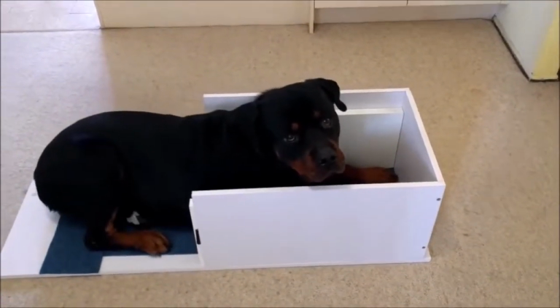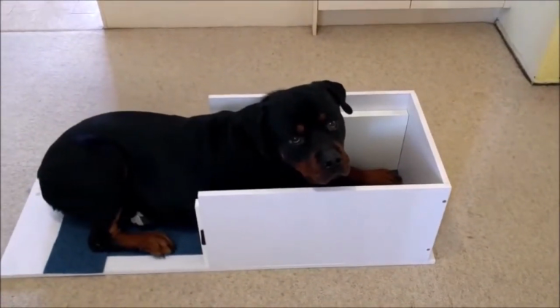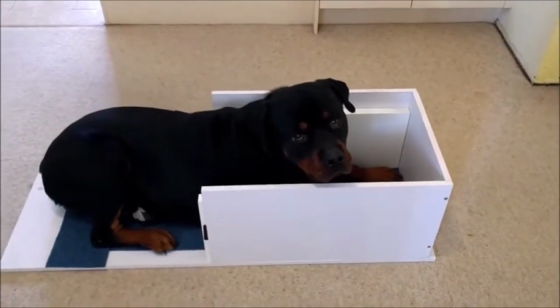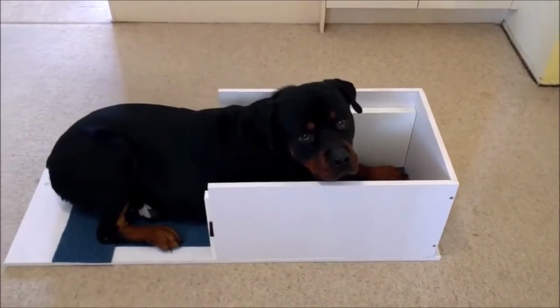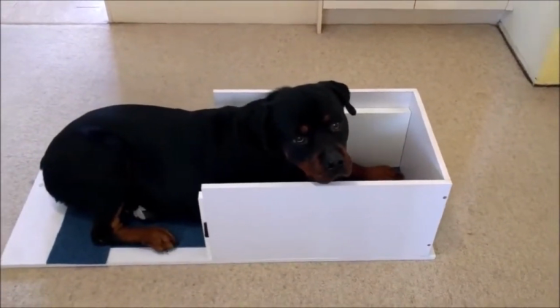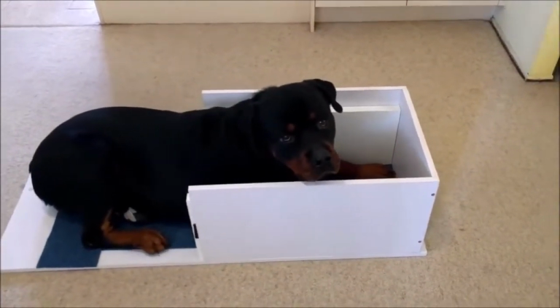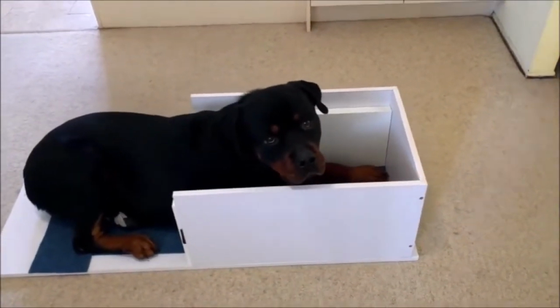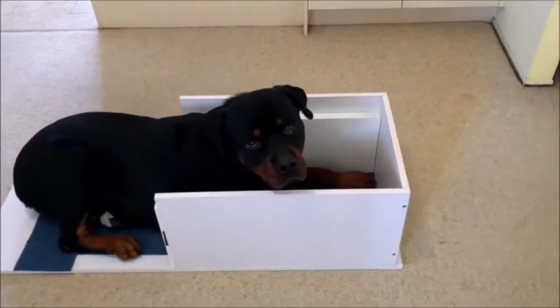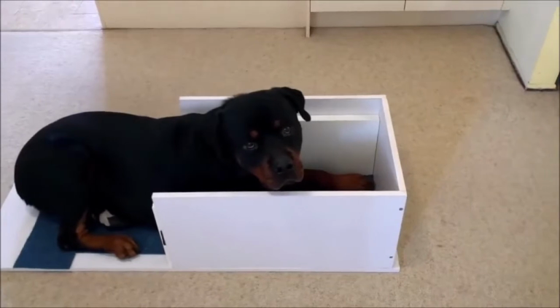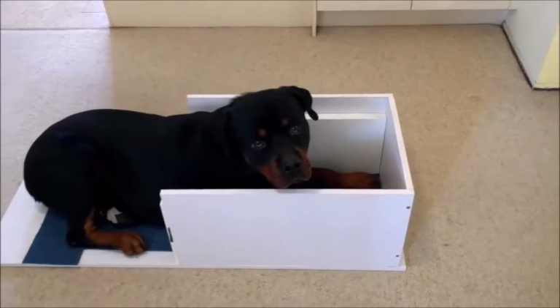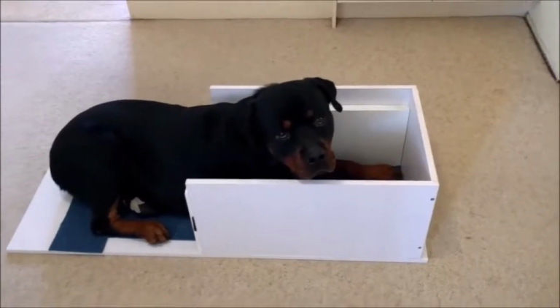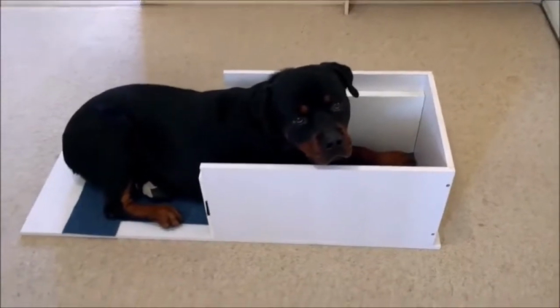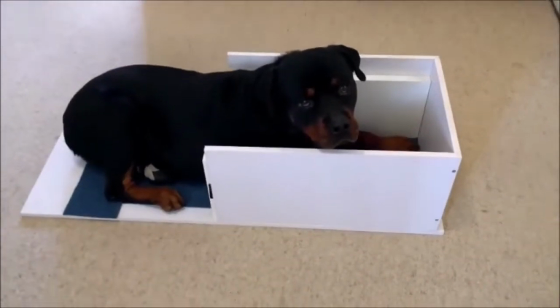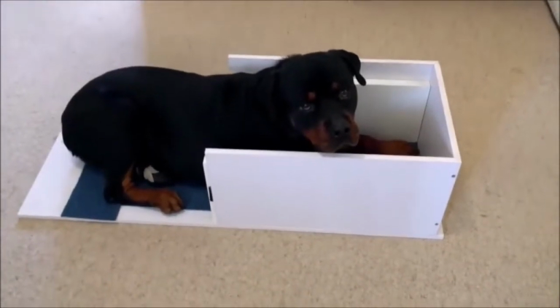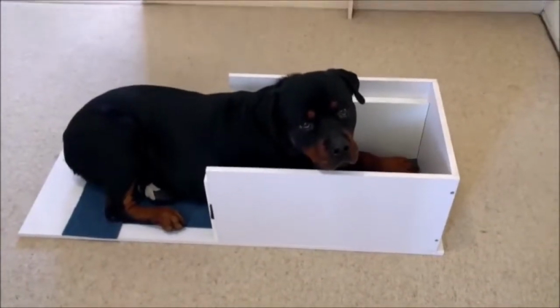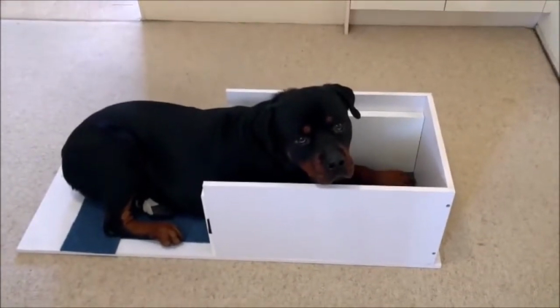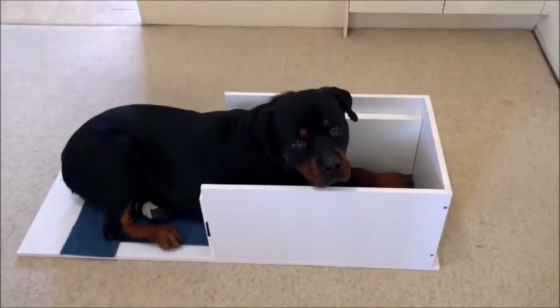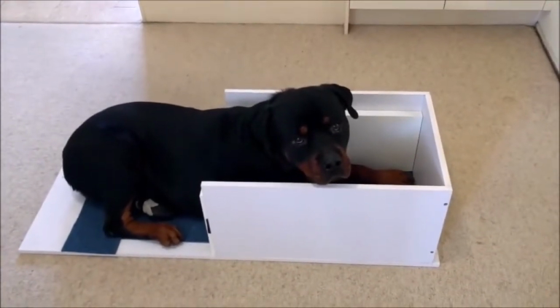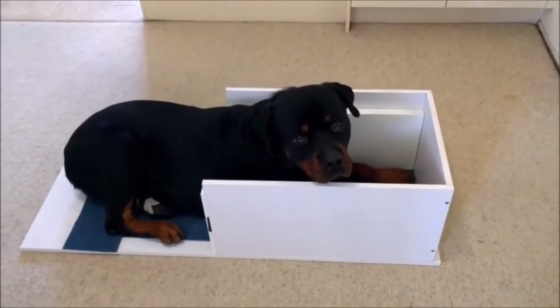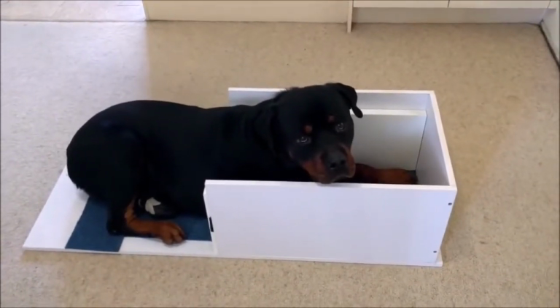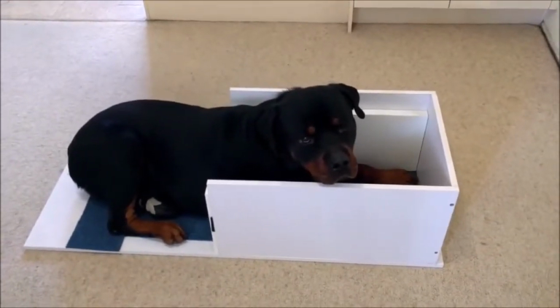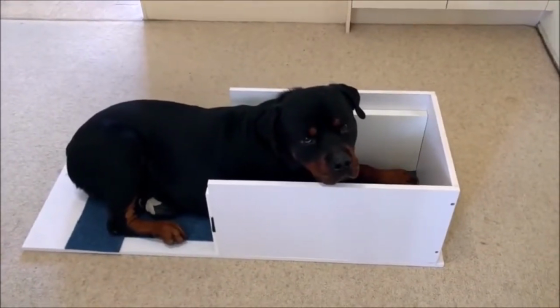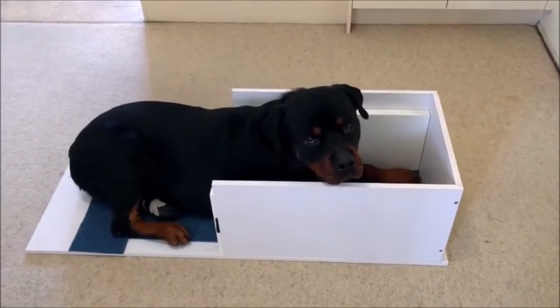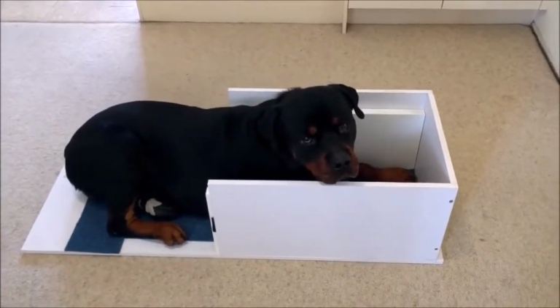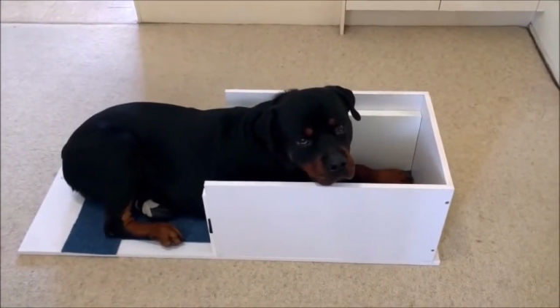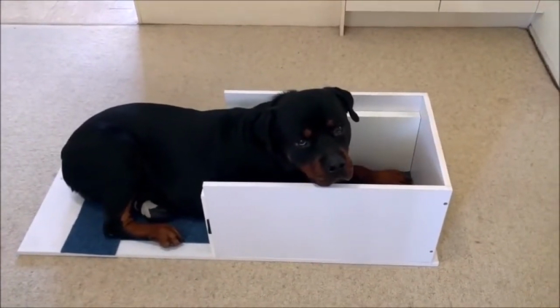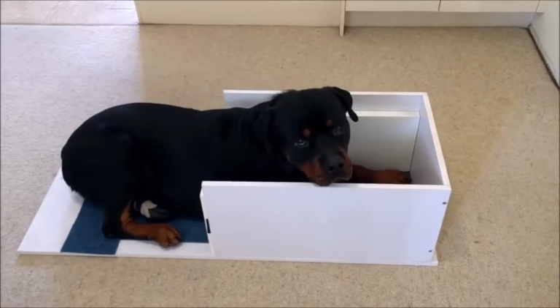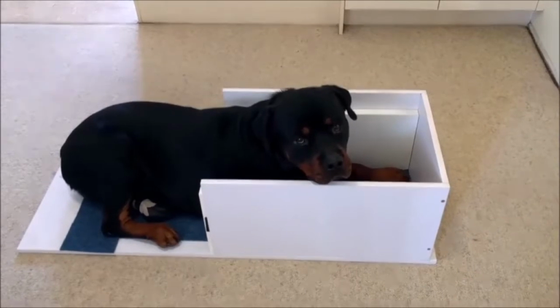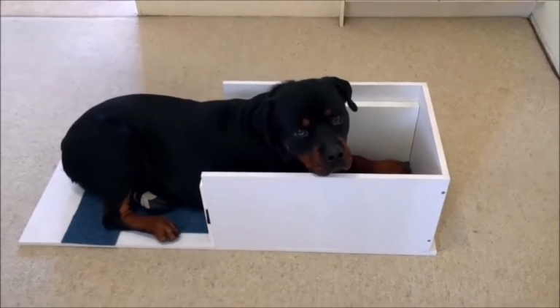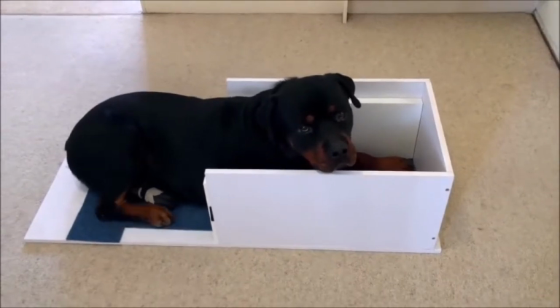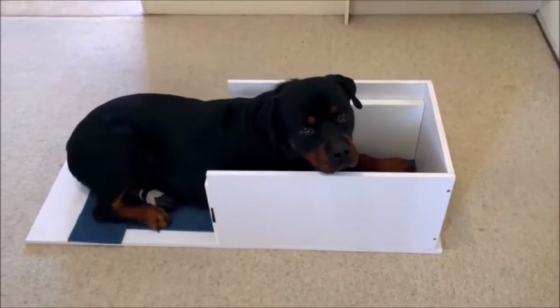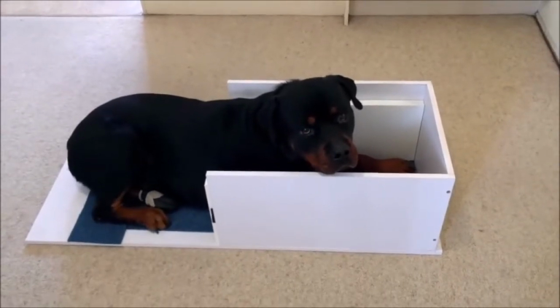And then after a while you move them out of the box and you start generalizing the behavior. Good luck.